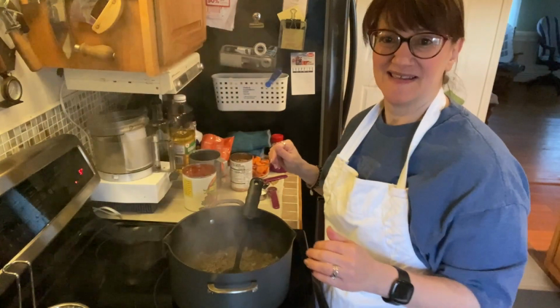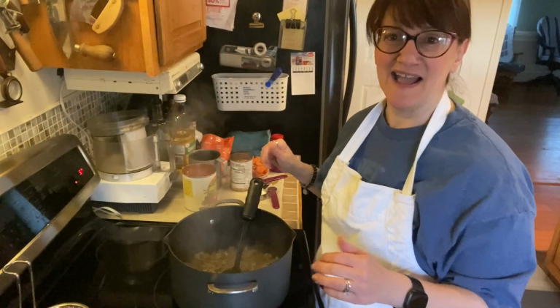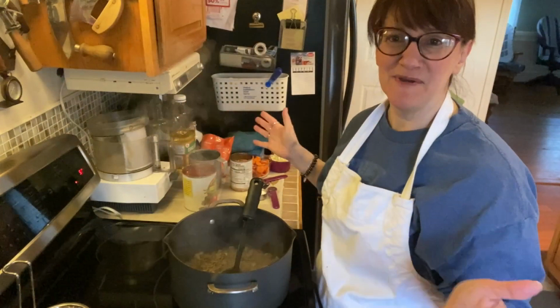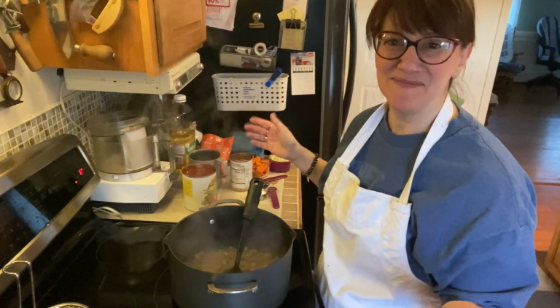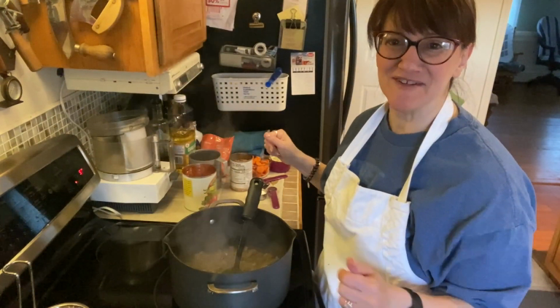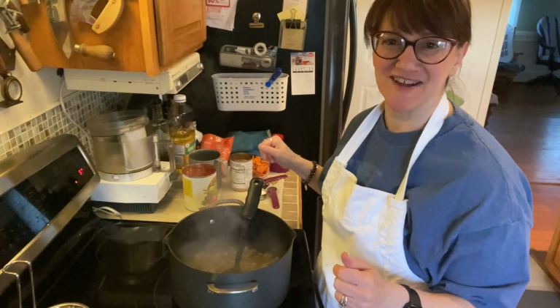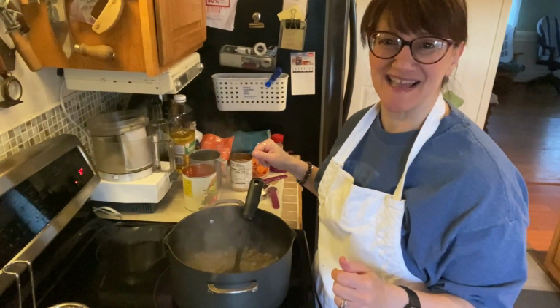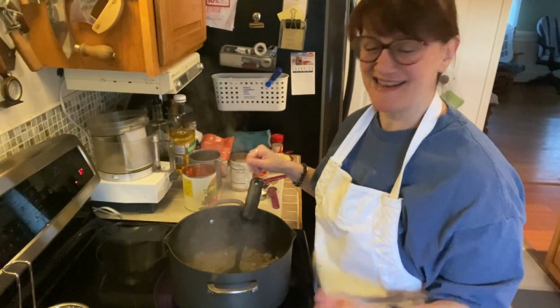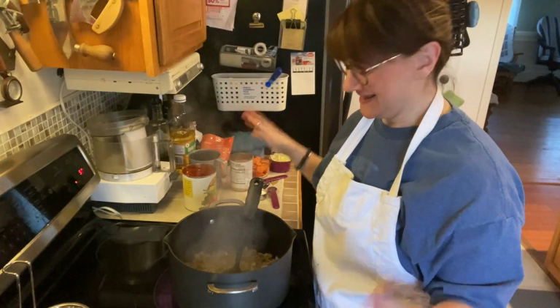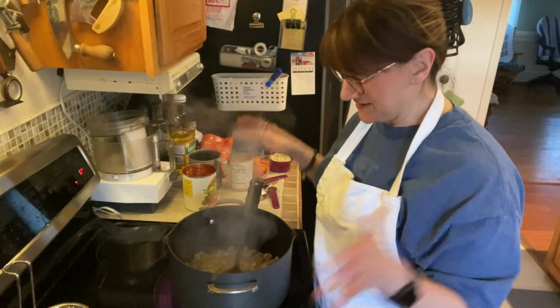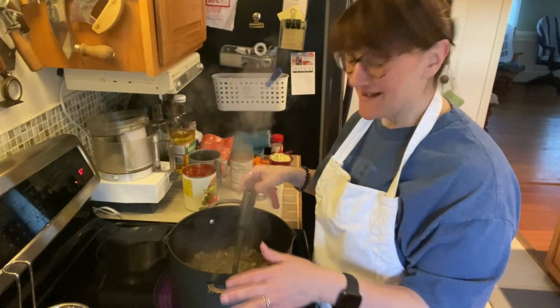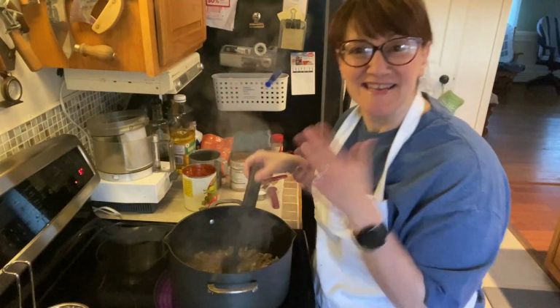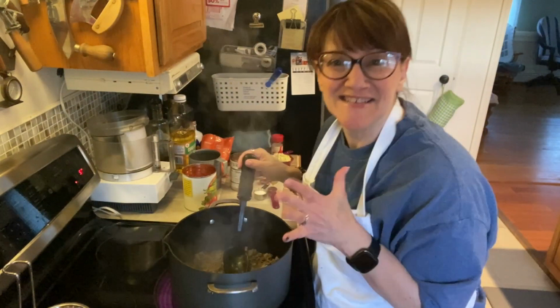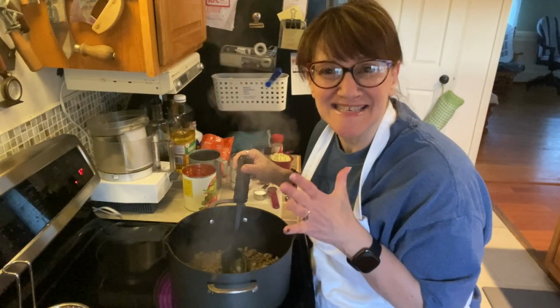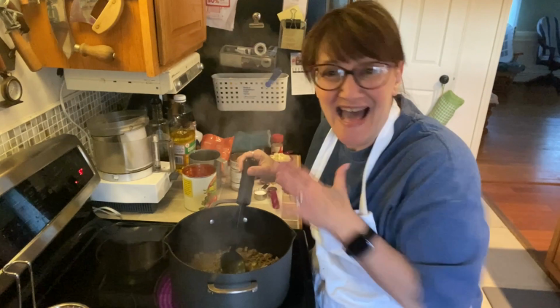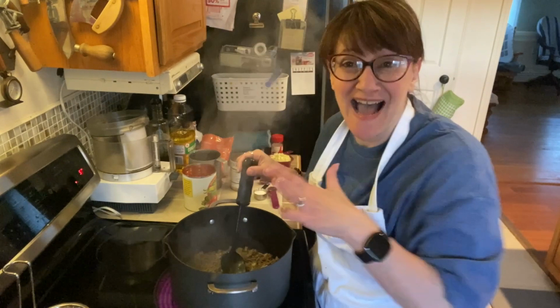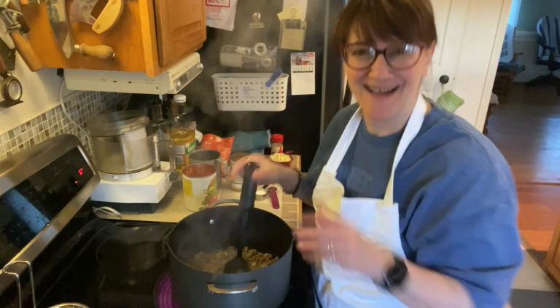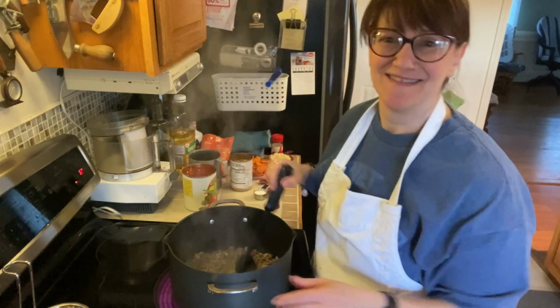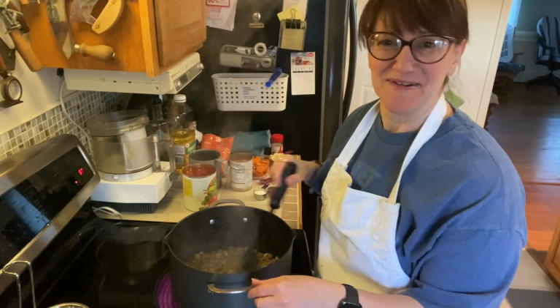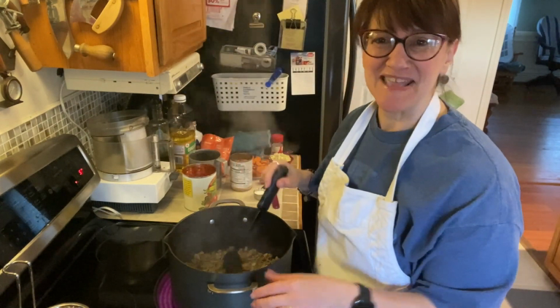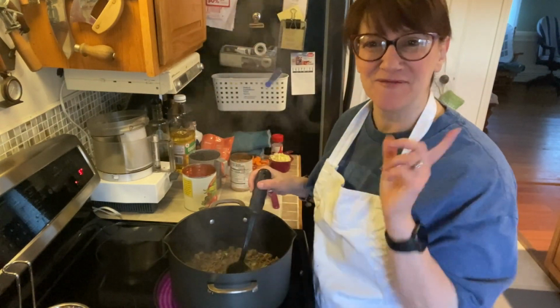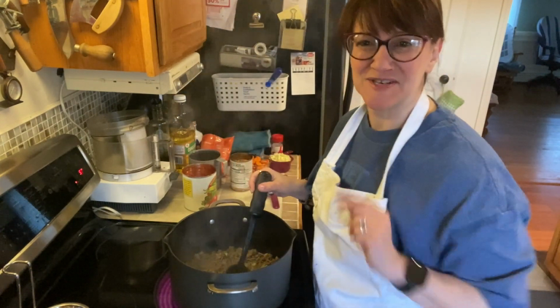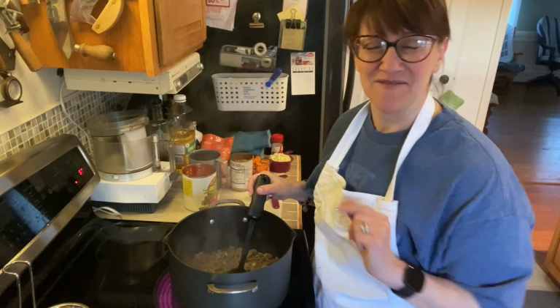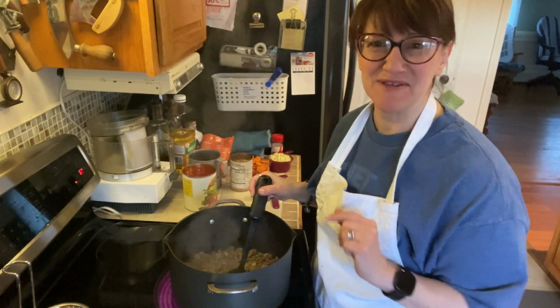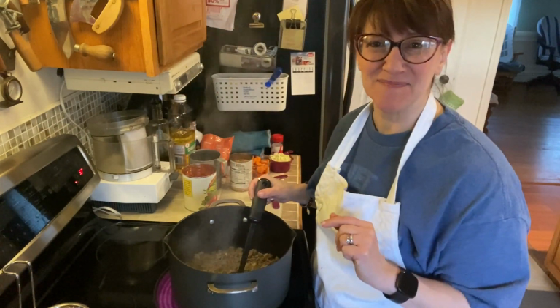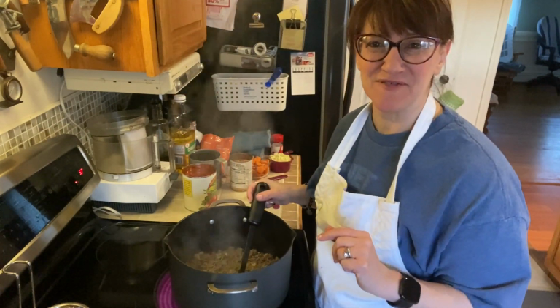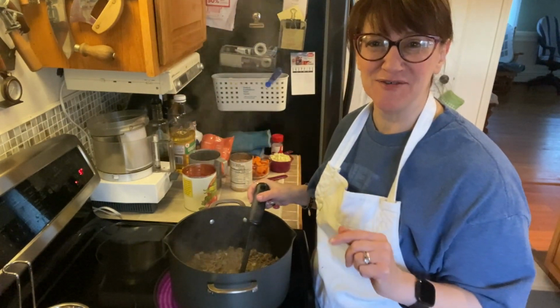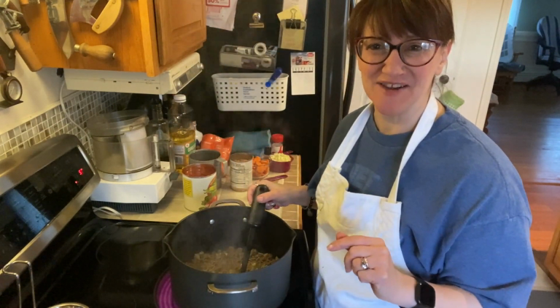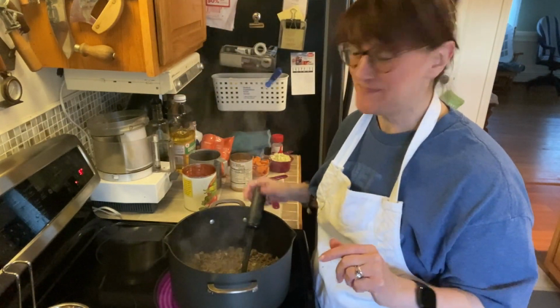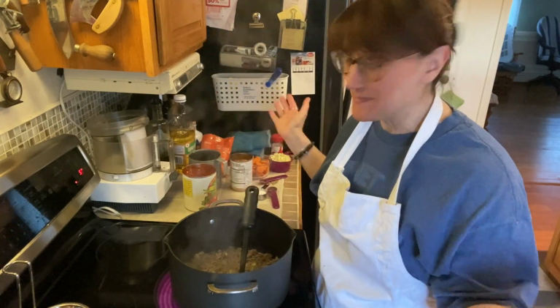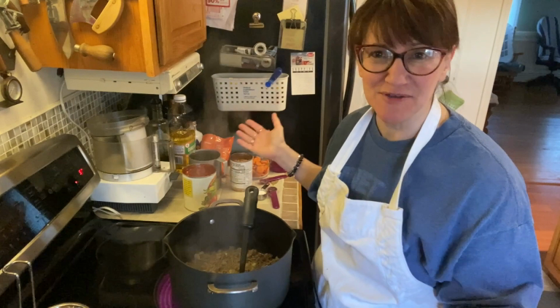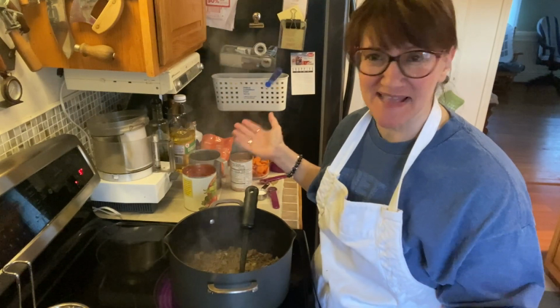Hi everyone, Baker on the Dark Side. Here you are — can you hear the sizzle? Making our first family recipe for the new year. Happy new year again.